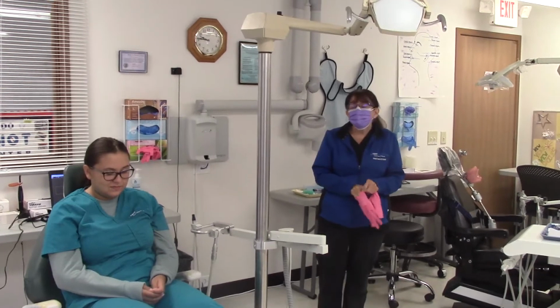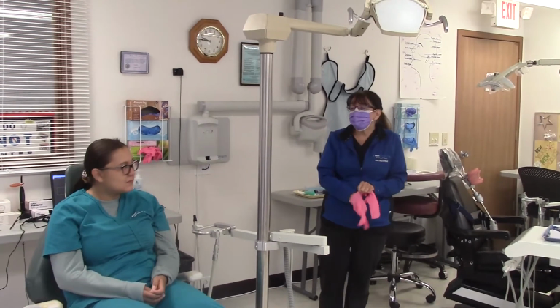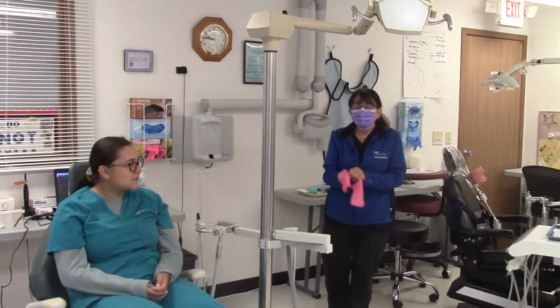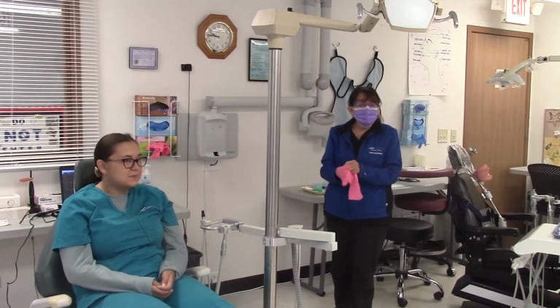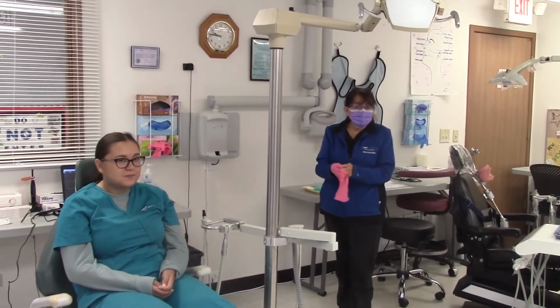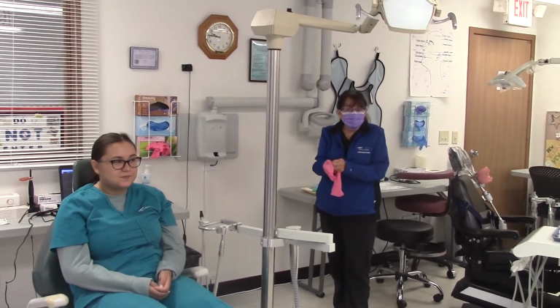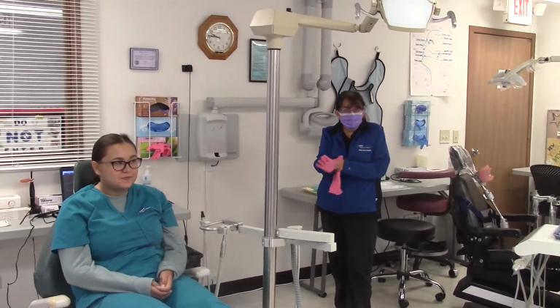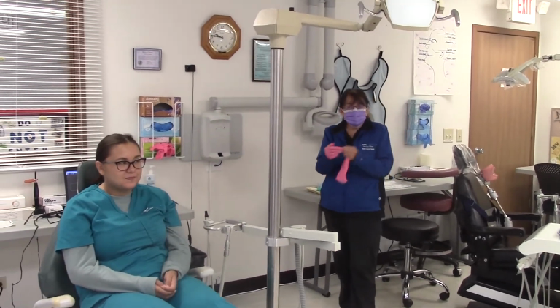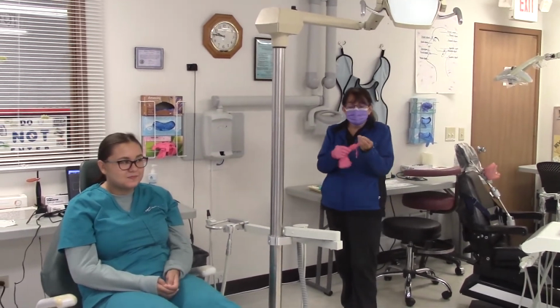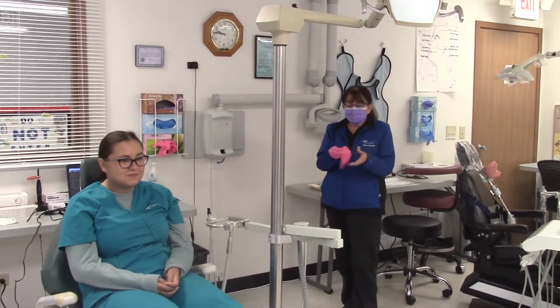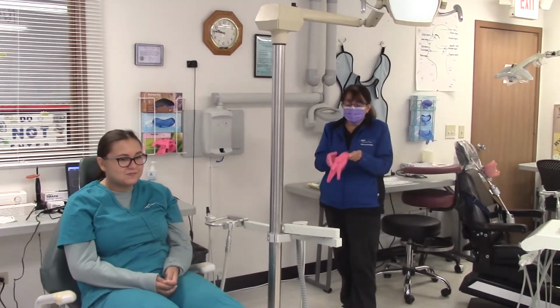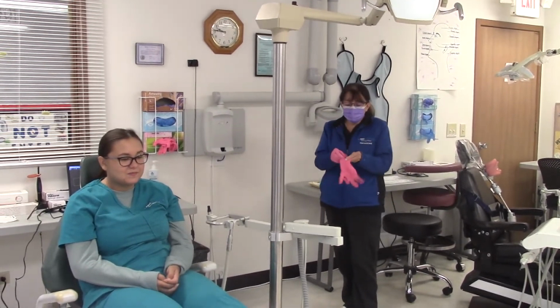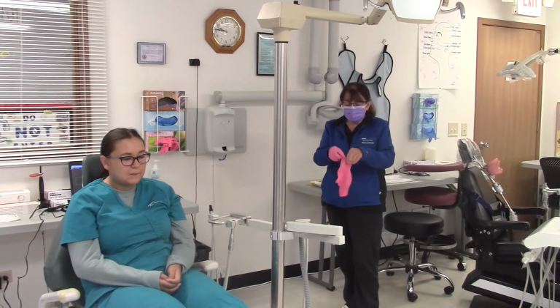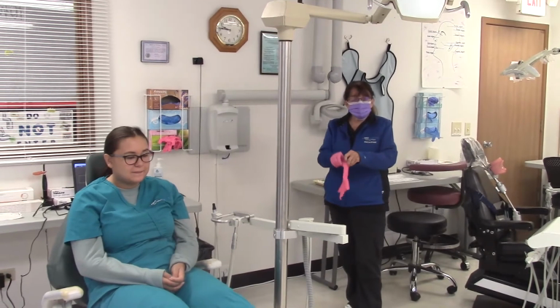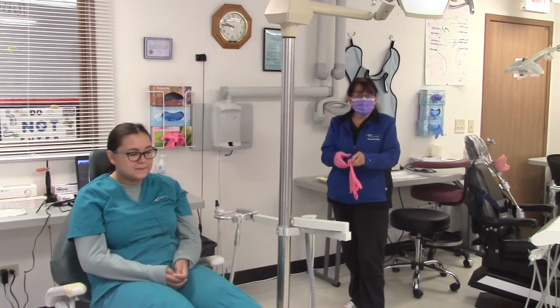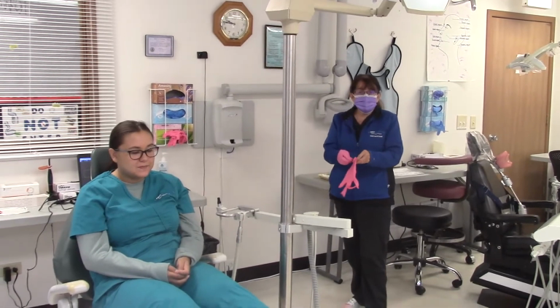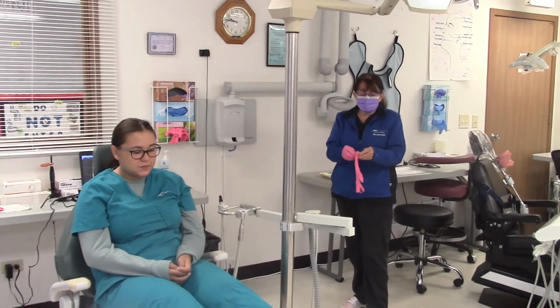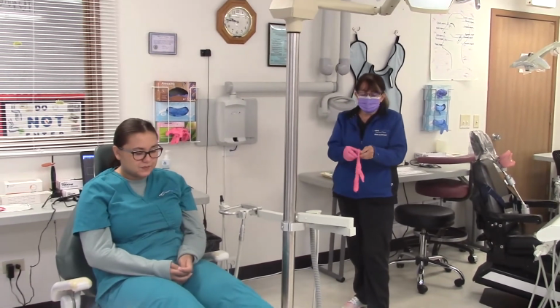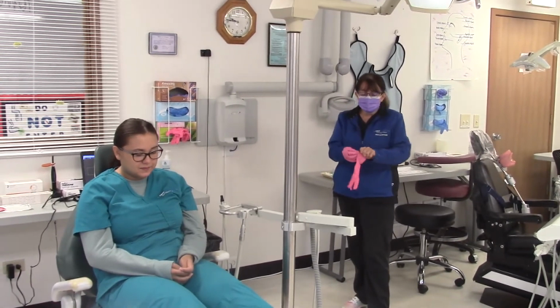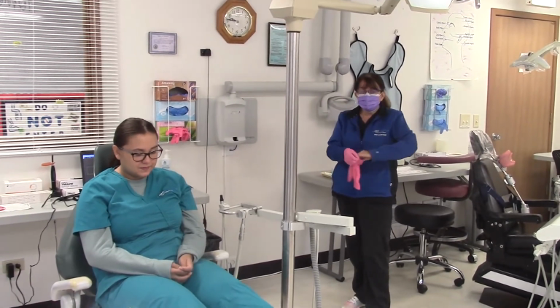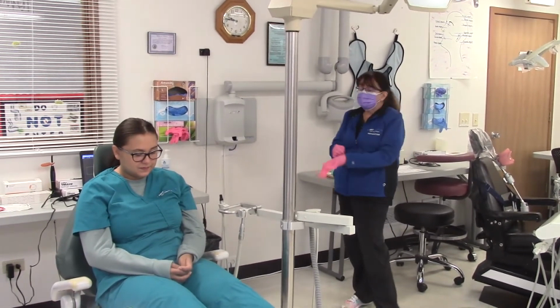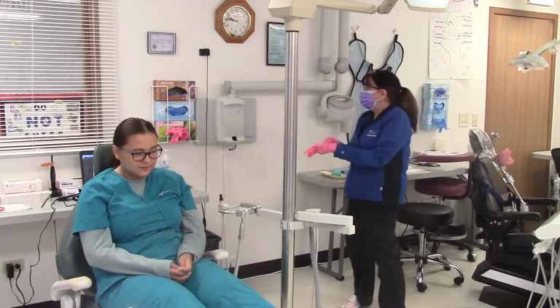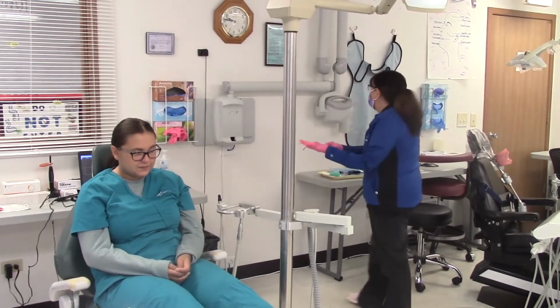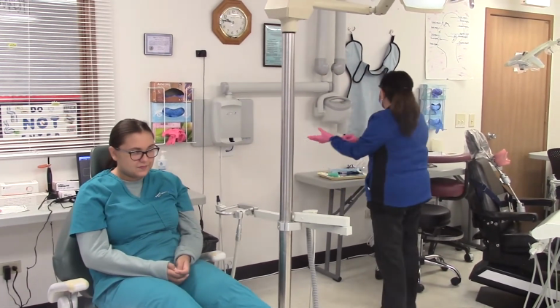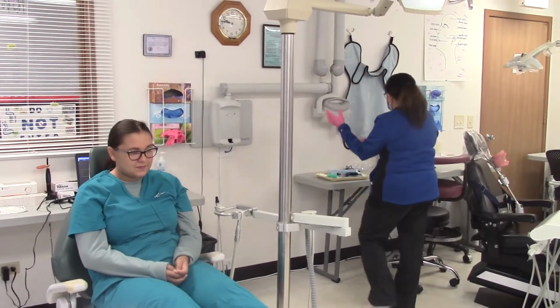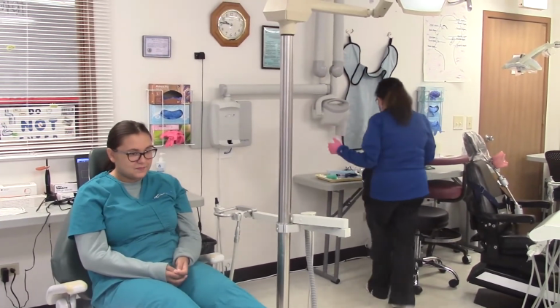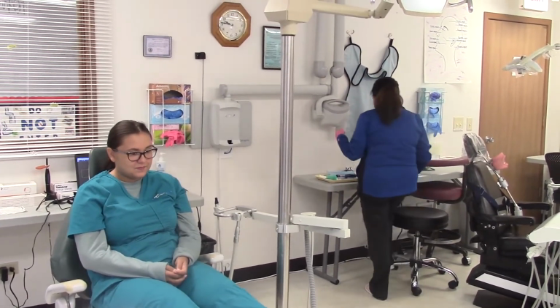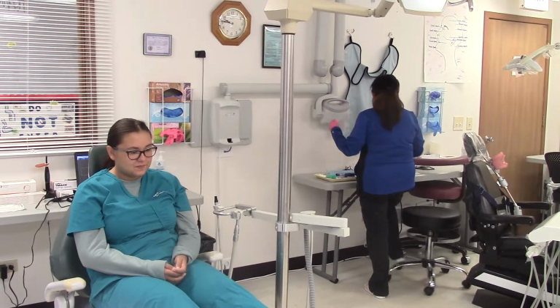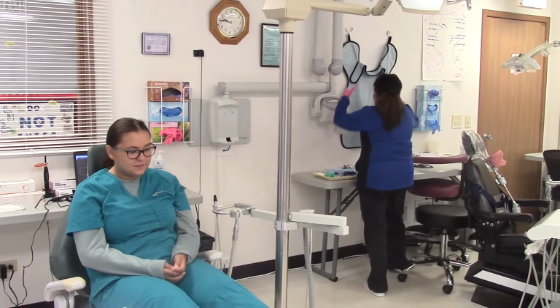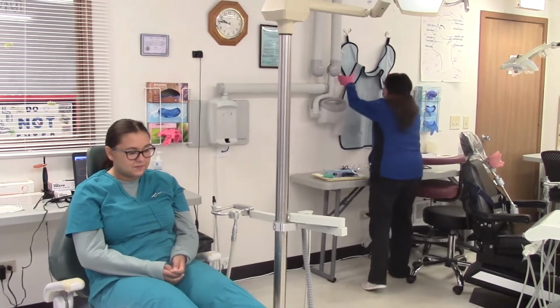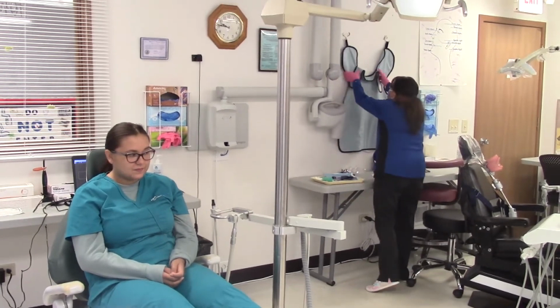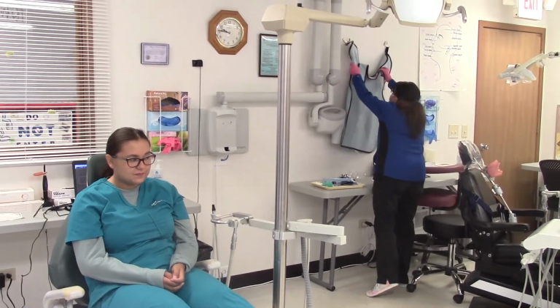We're going to be taking digital x-rays today, so I'm going to go through all the steps that we do. Of course, we want to put our gloves on and we need to put the lead apron on our patient.